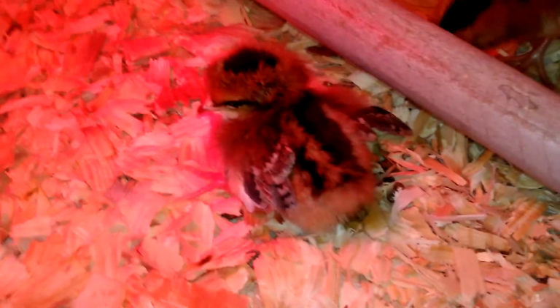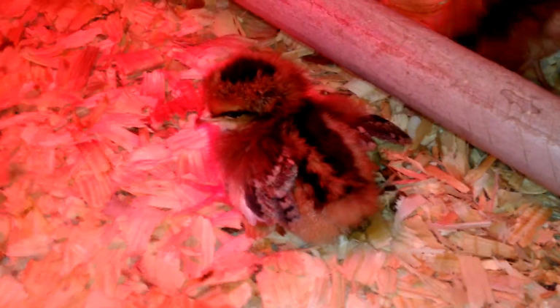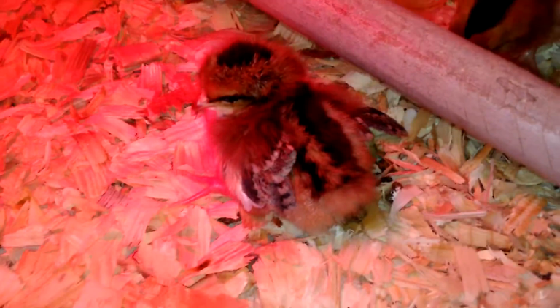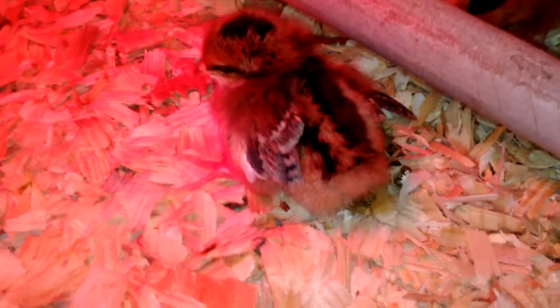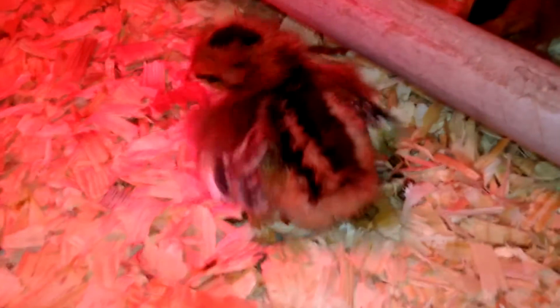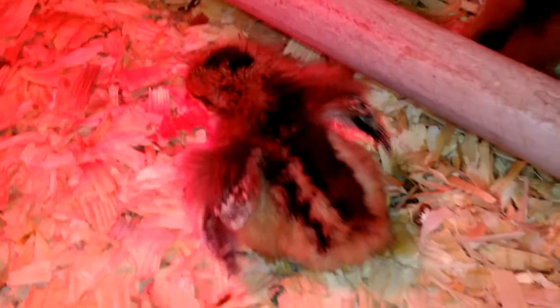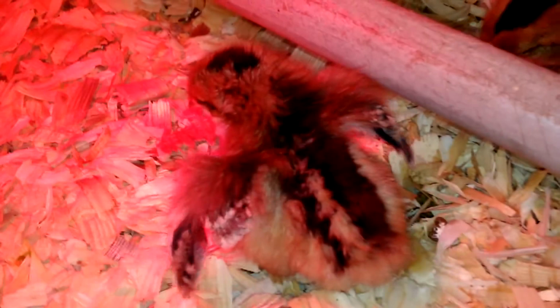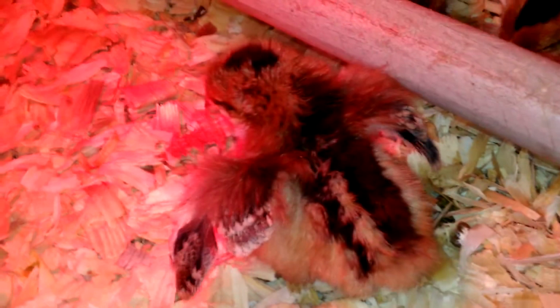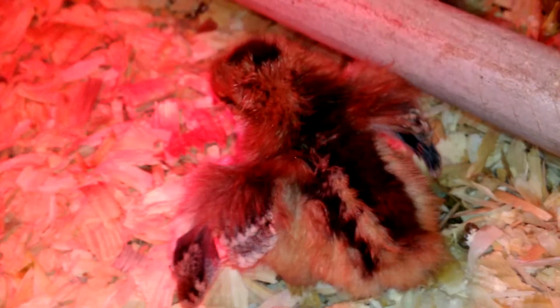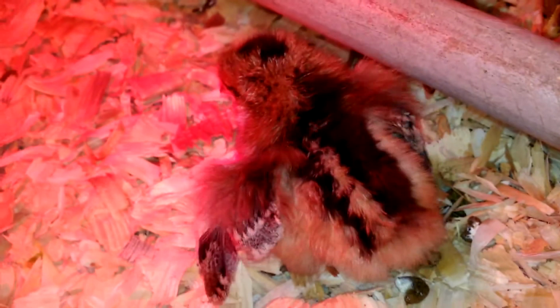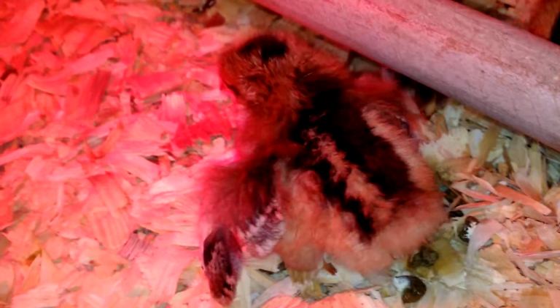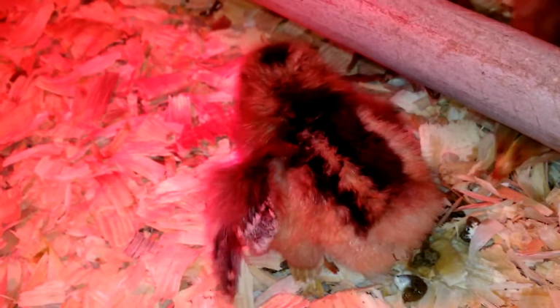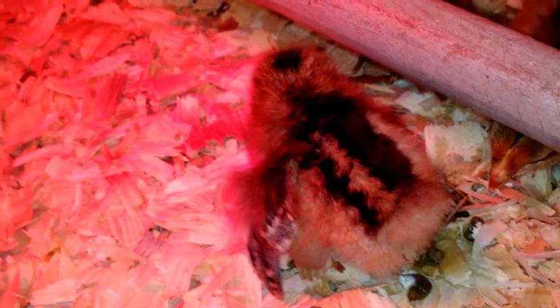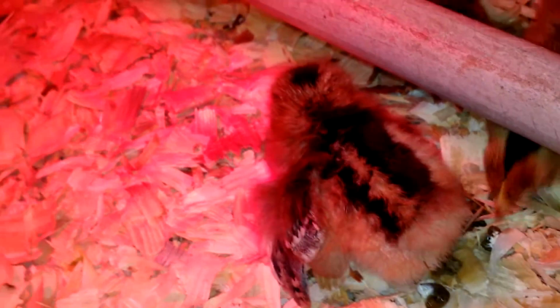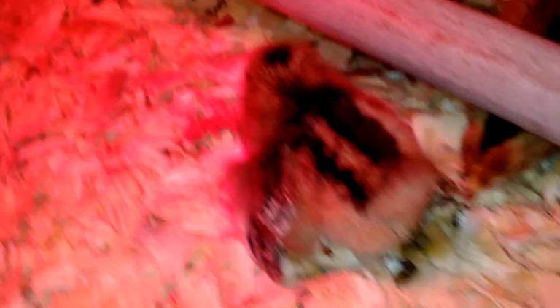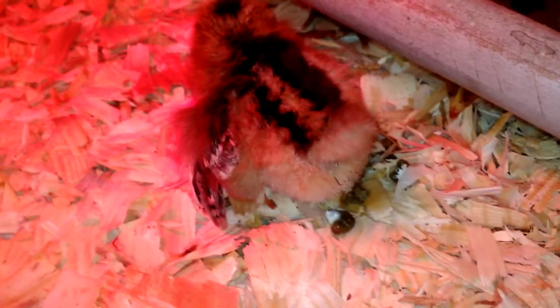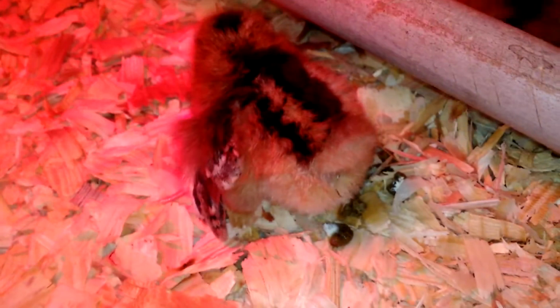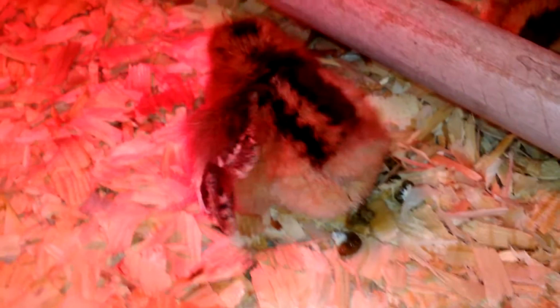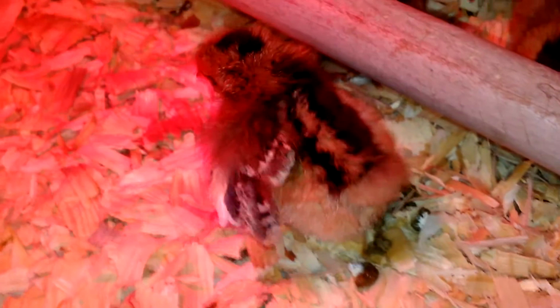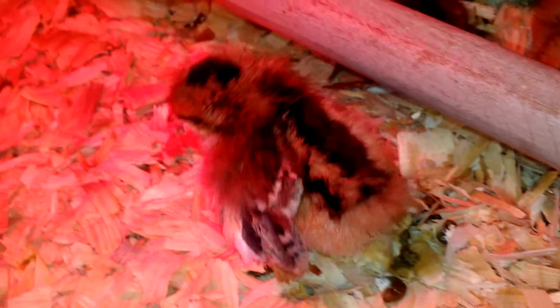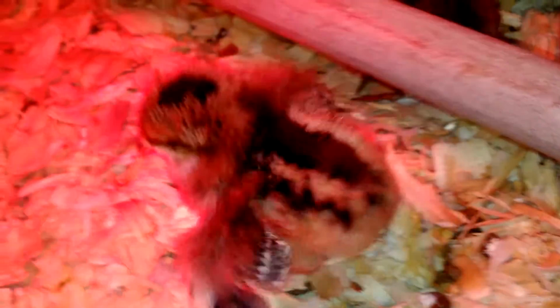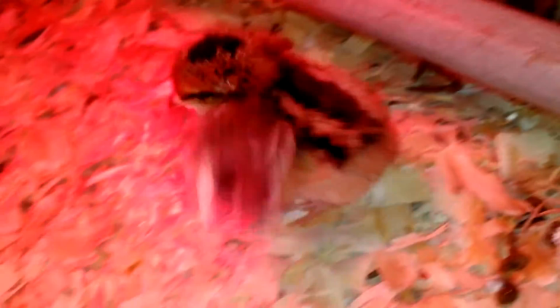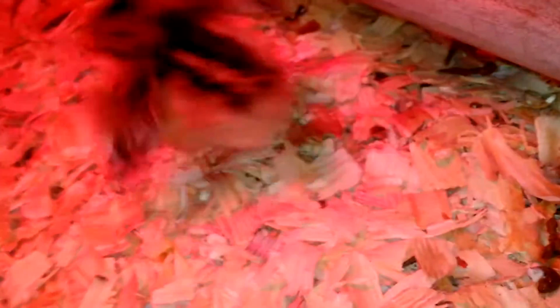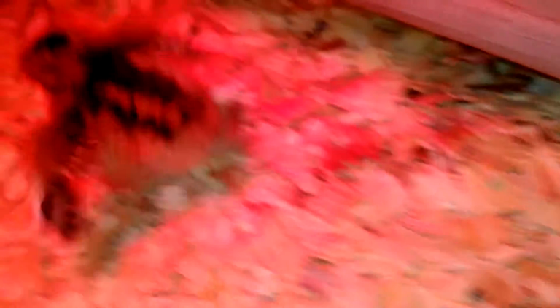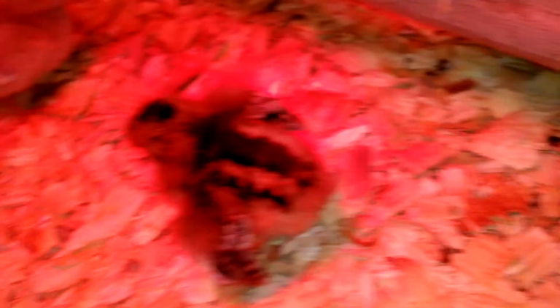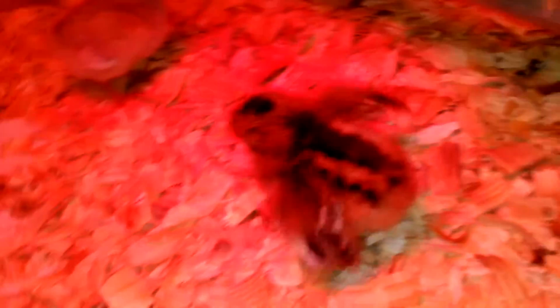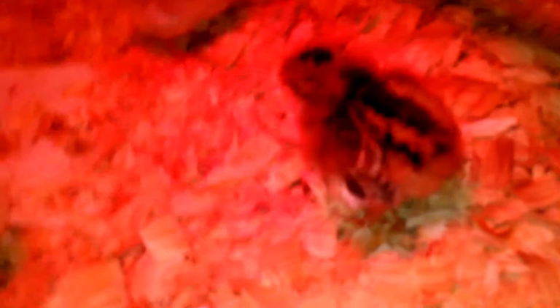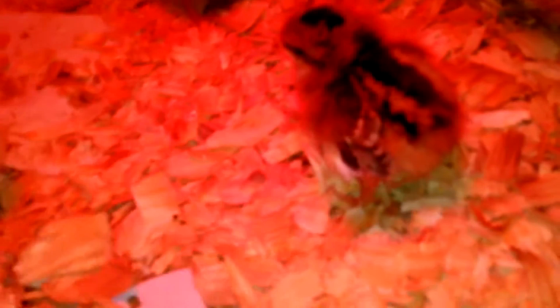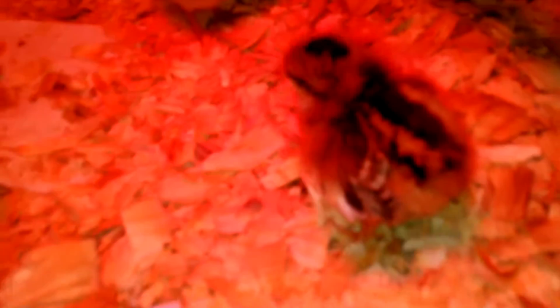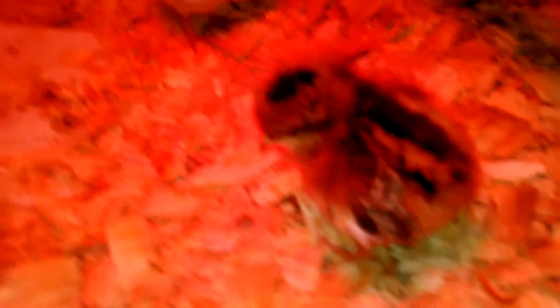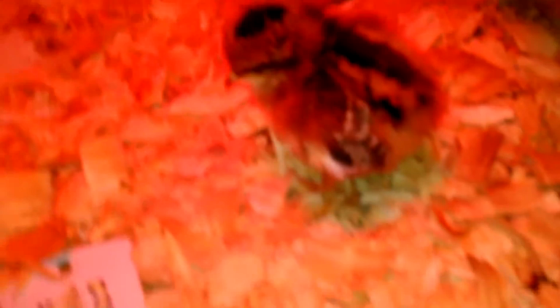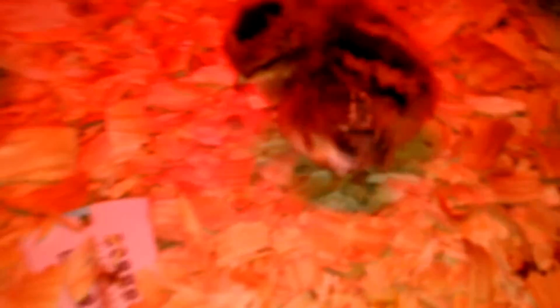I thought it was going to die the first couple of days. It is eating and drinking, but it seems to have the most trouble with the wing — maybe the balance.